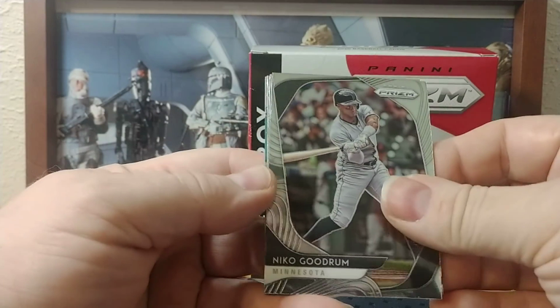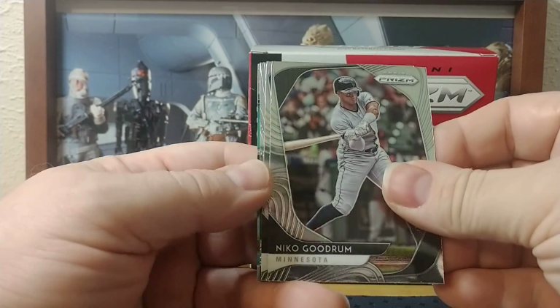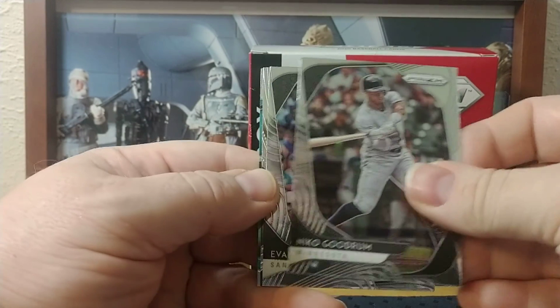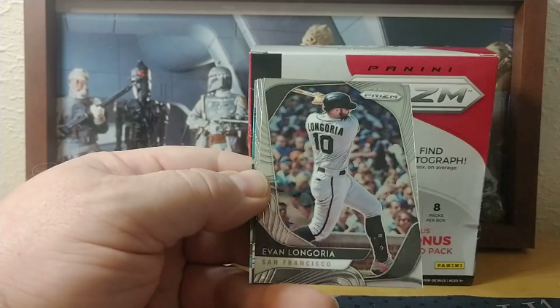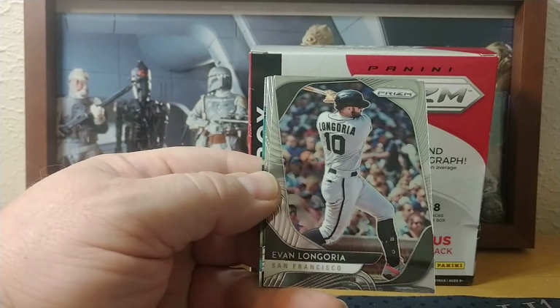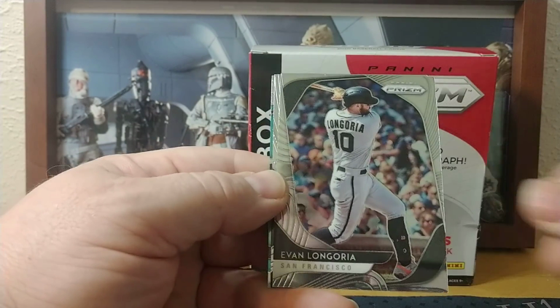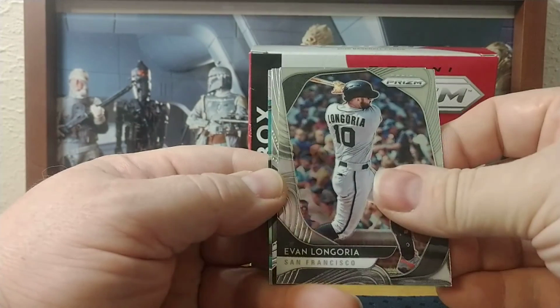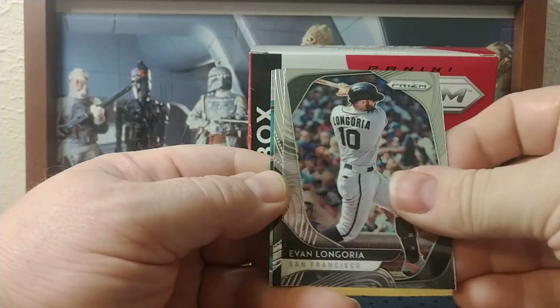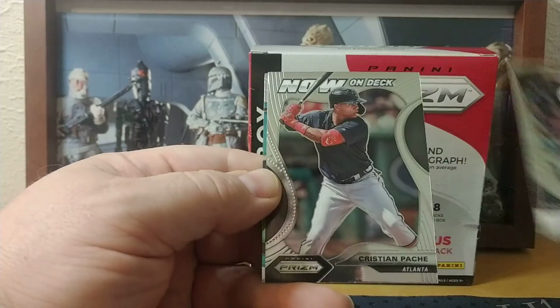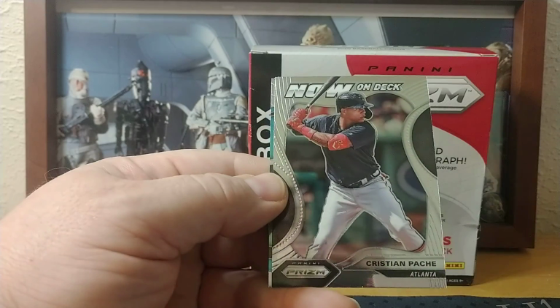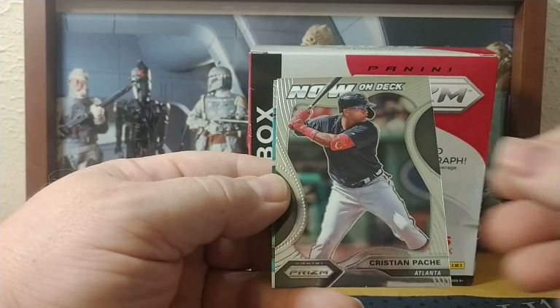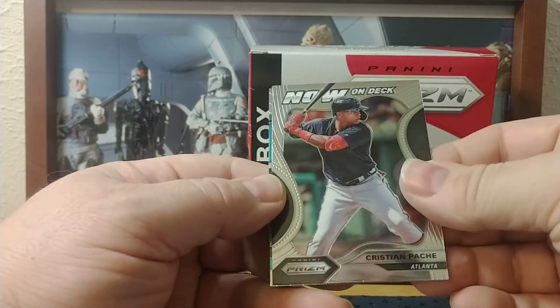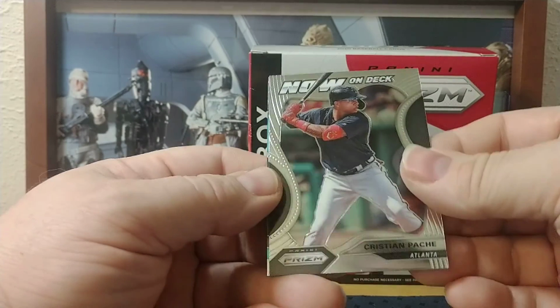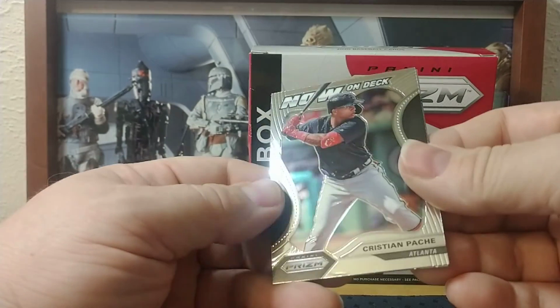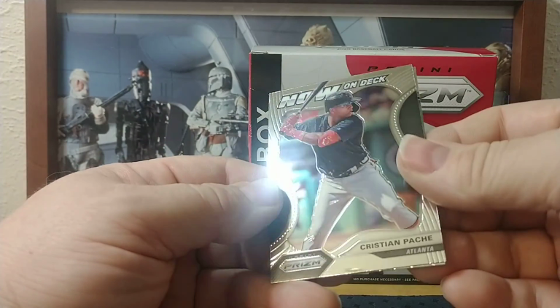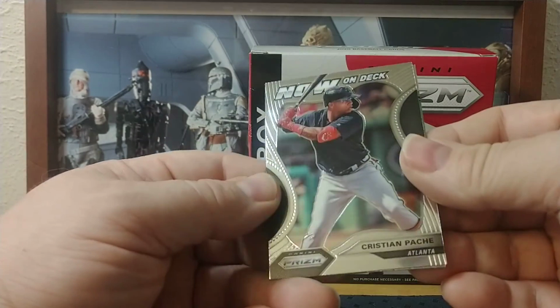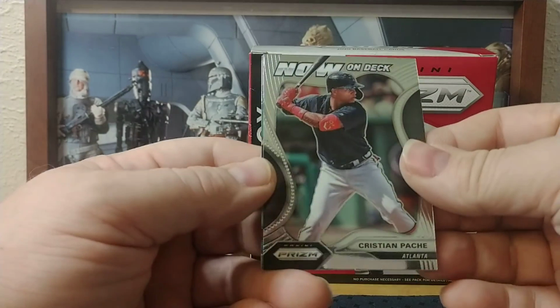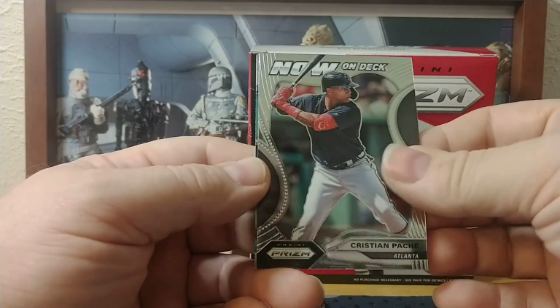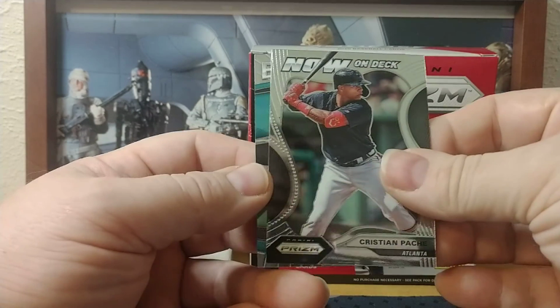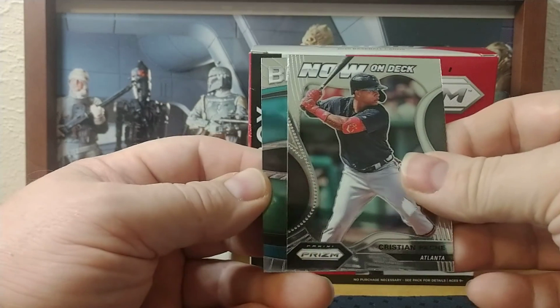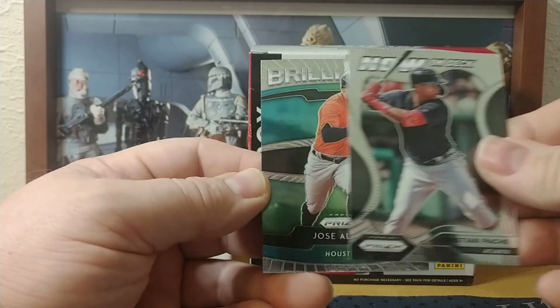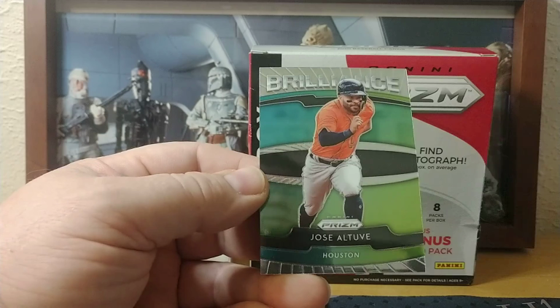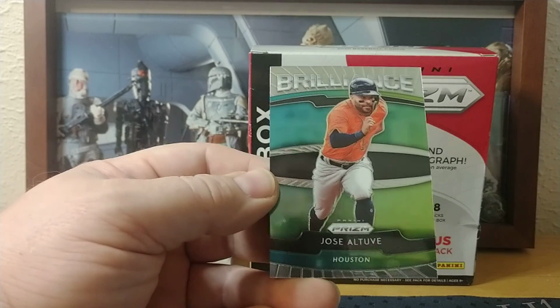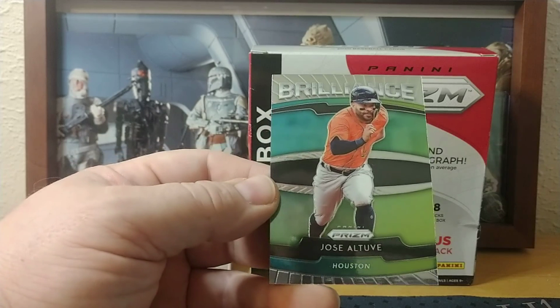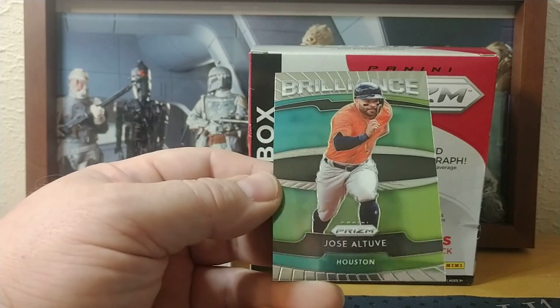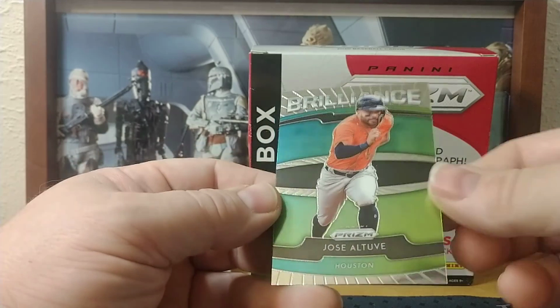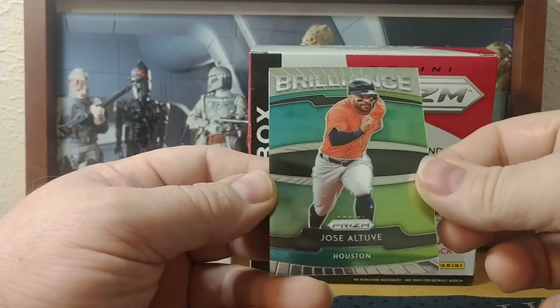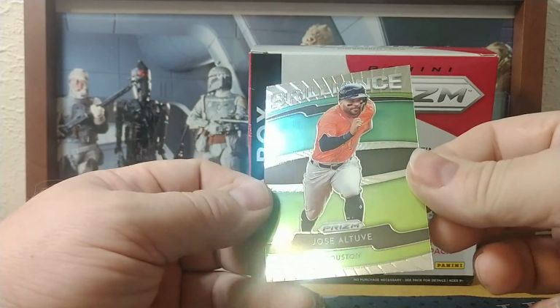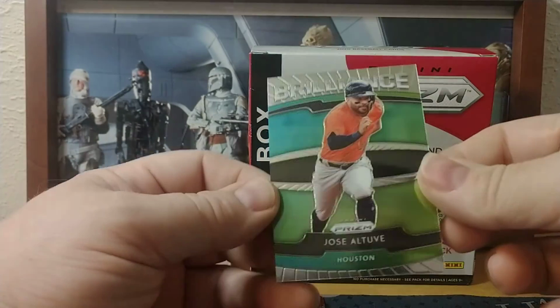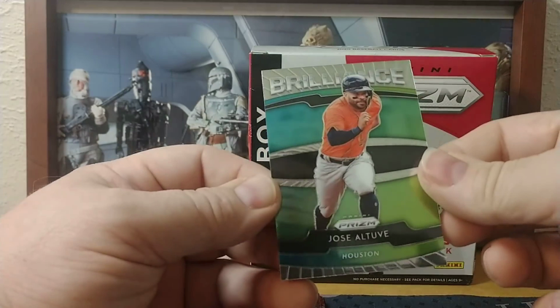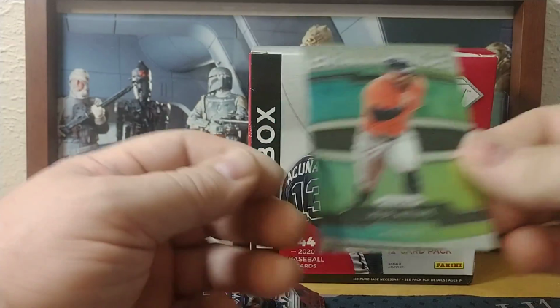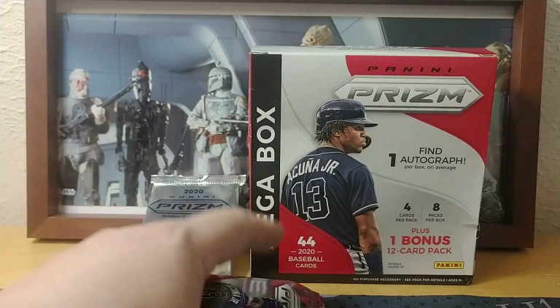Next pack: Nico Goodrum, Evan Longoria, Kristen Pash On Deck insert, and a Brilliance Jose Altuve.